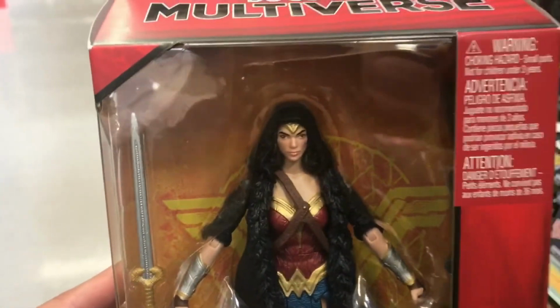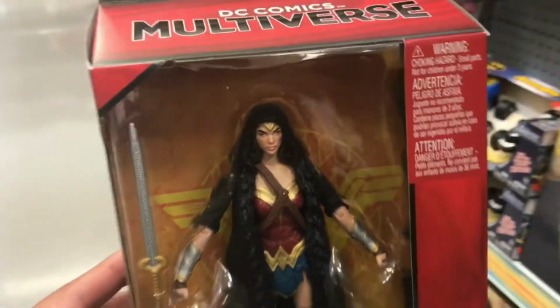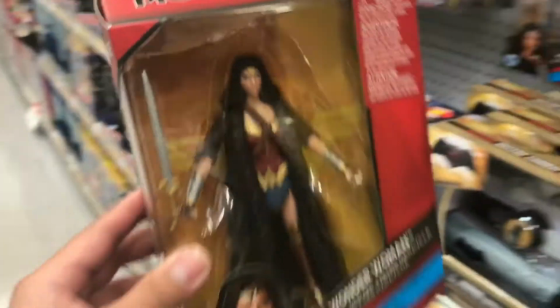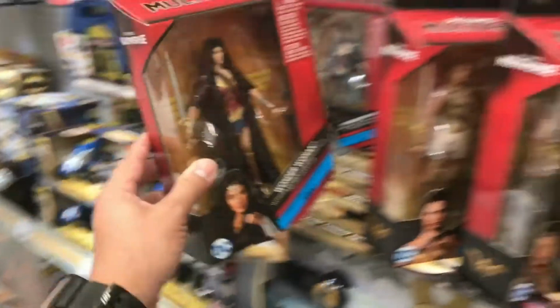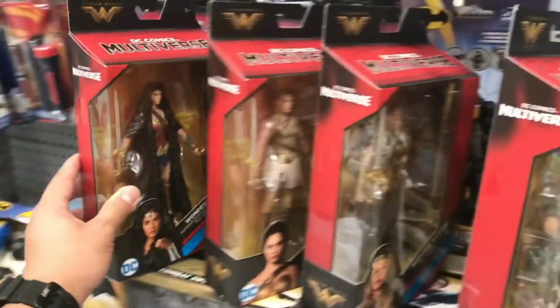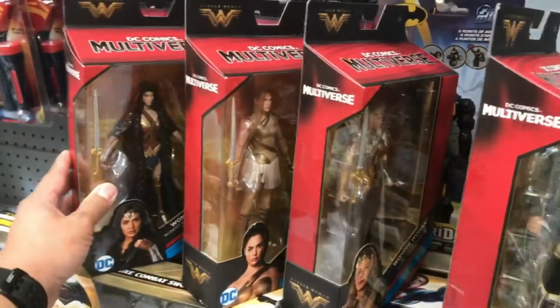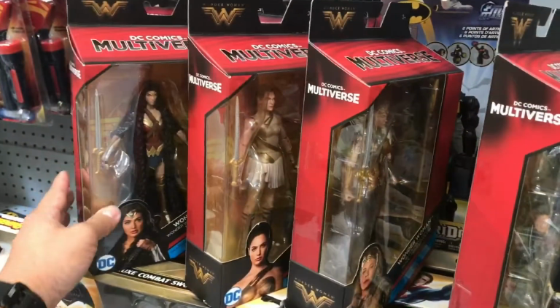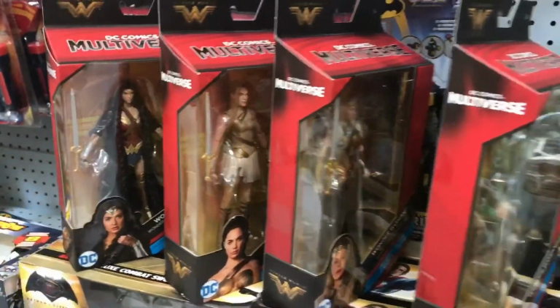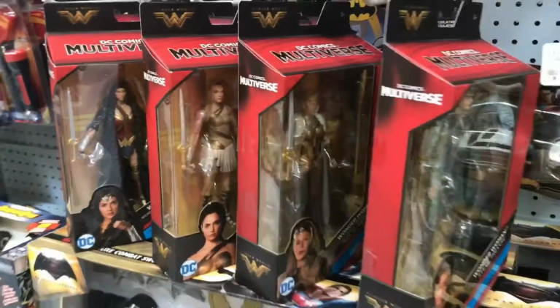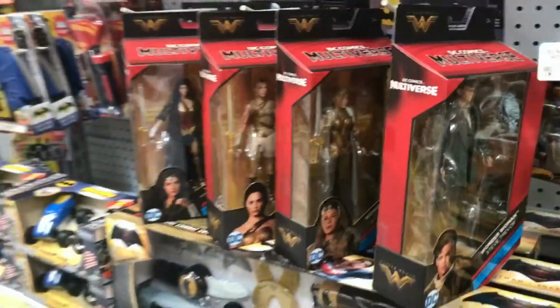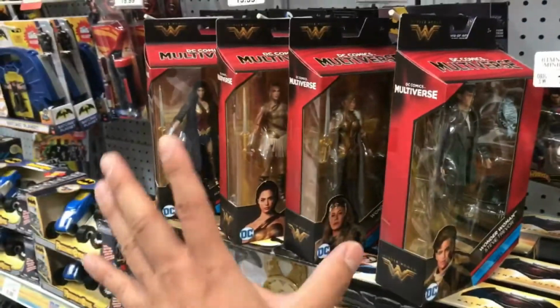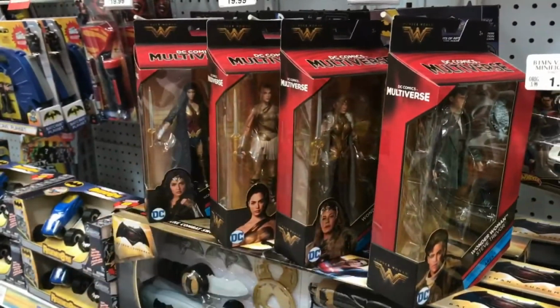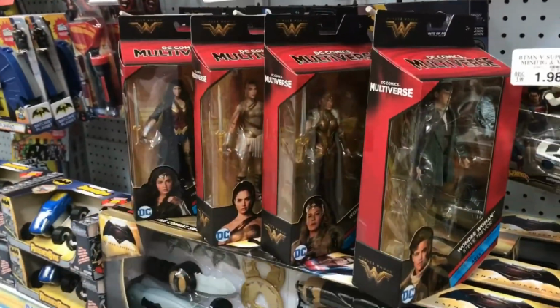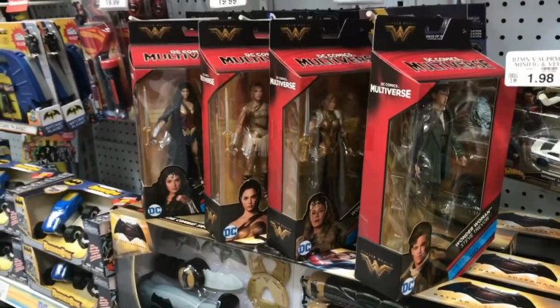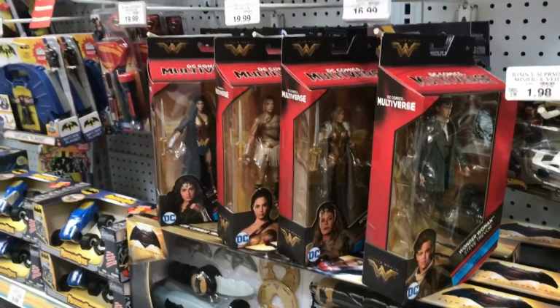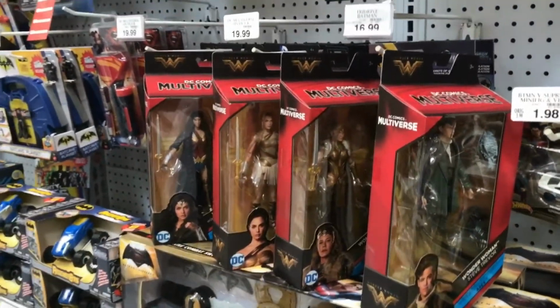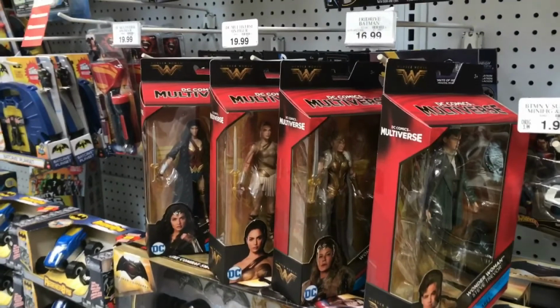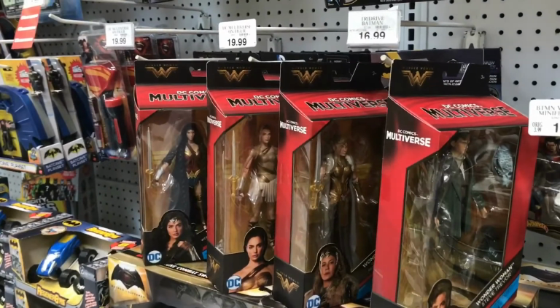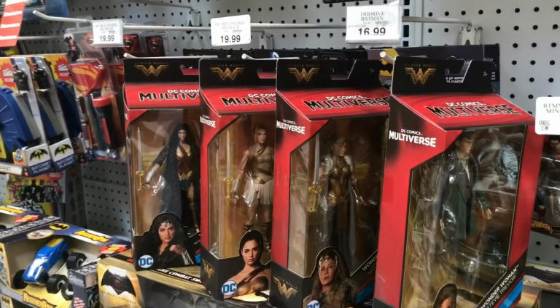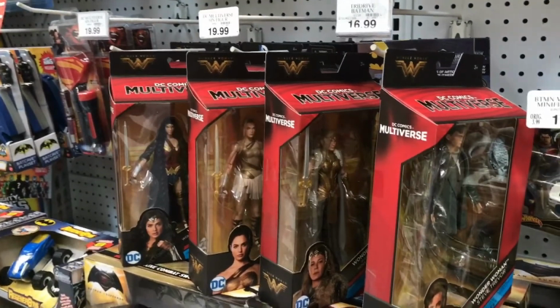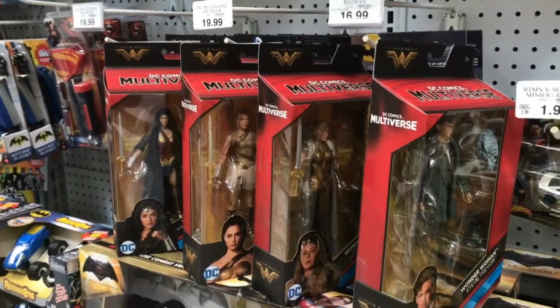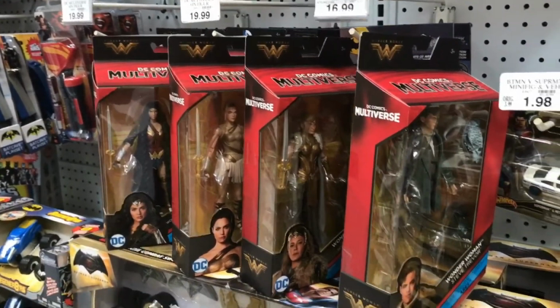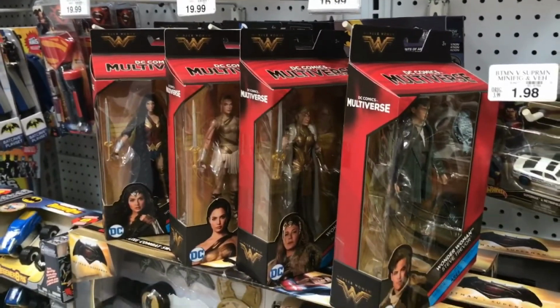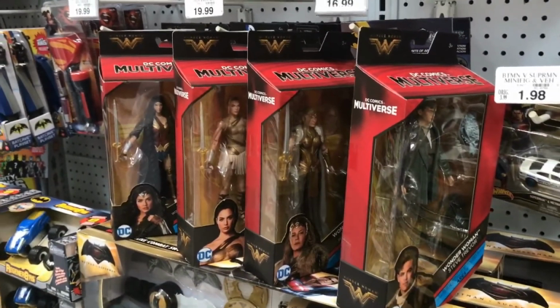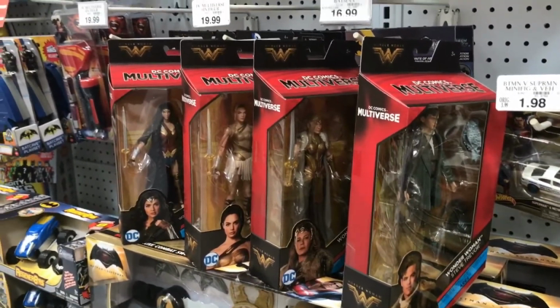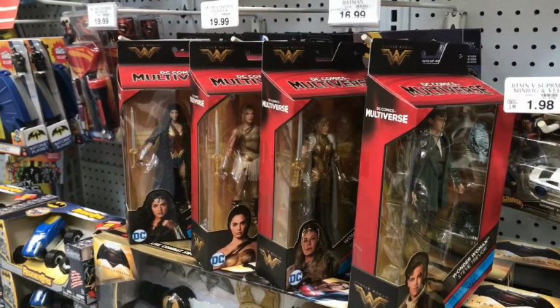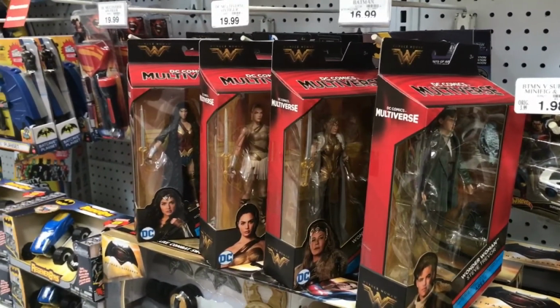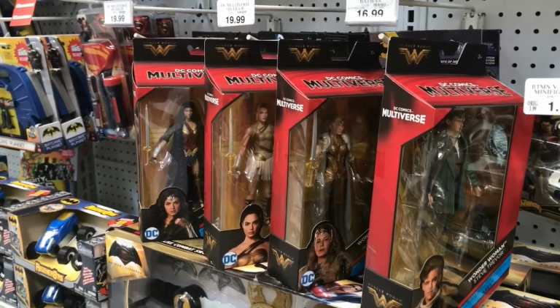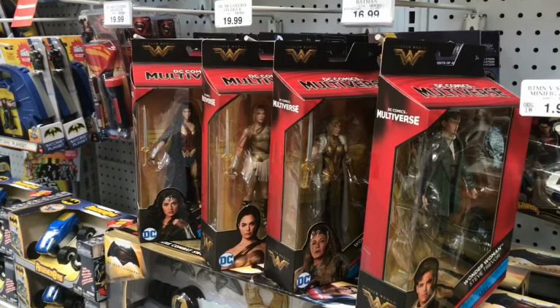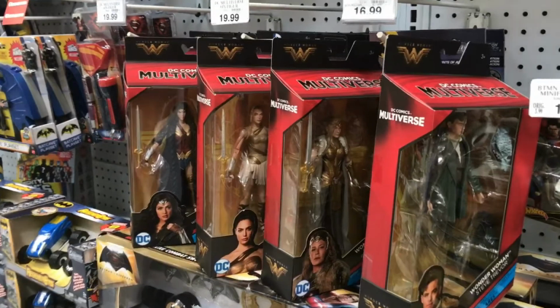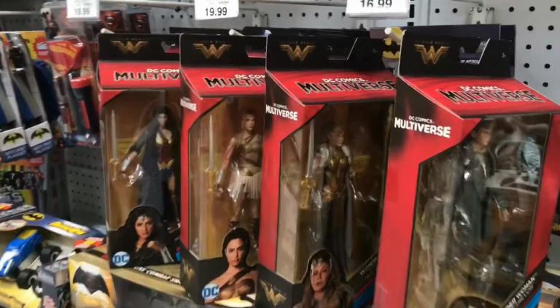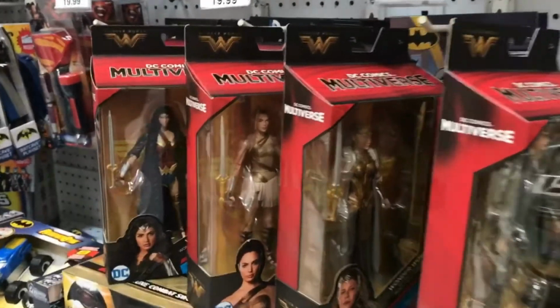So there you have it, guys. If you want to collect this line, rush to your nearest Toys R Us and you'll find them on pegs. This is Toto saying thank you for watching and have a good day, bye.